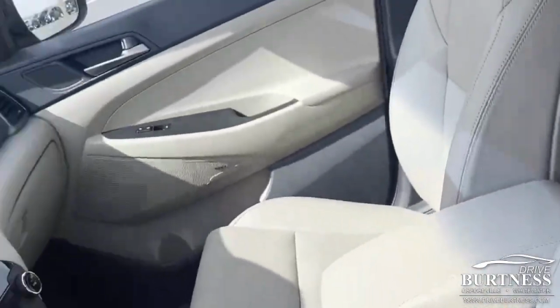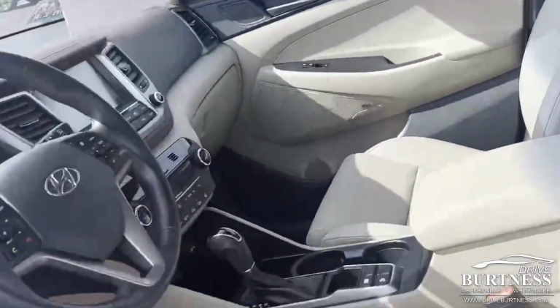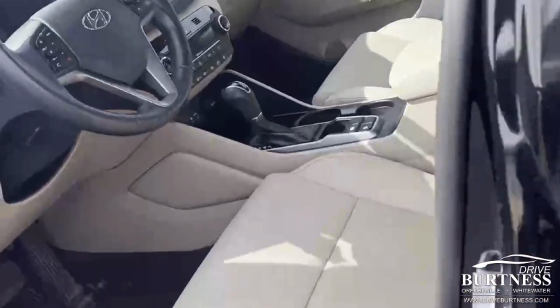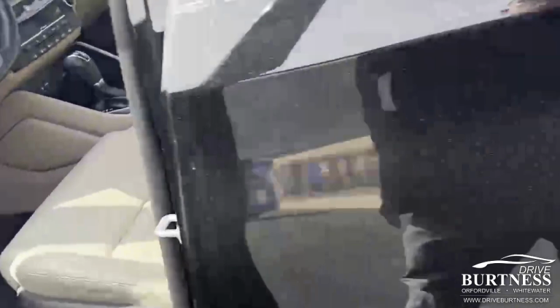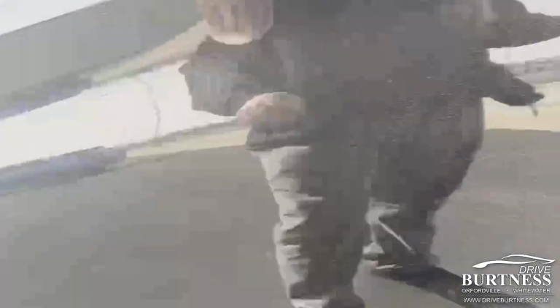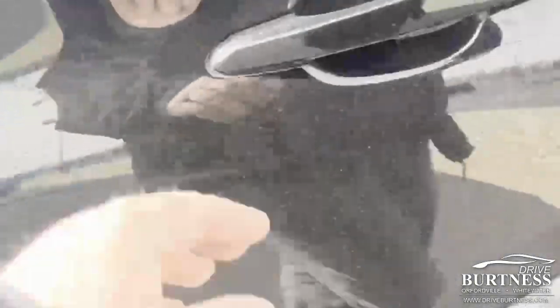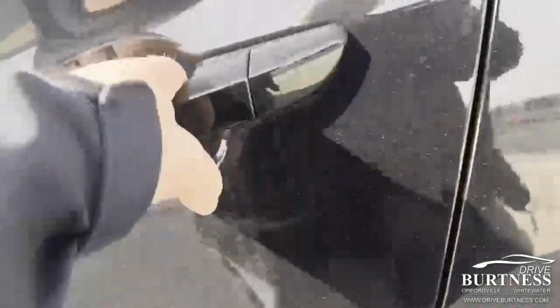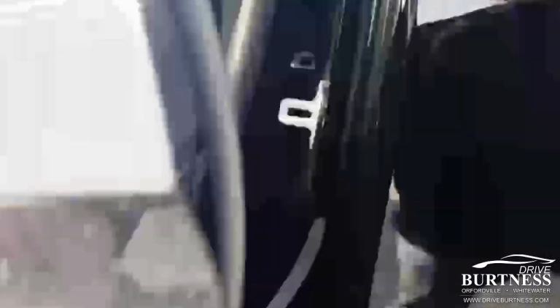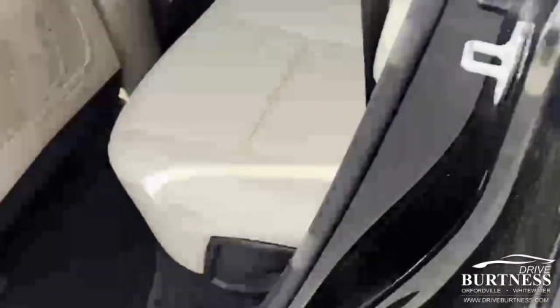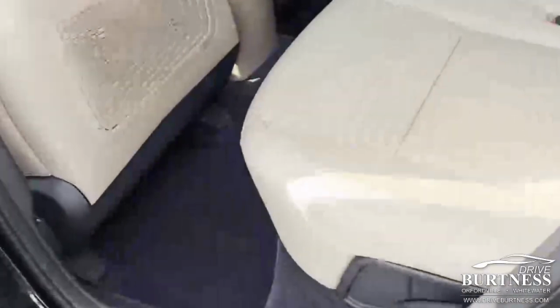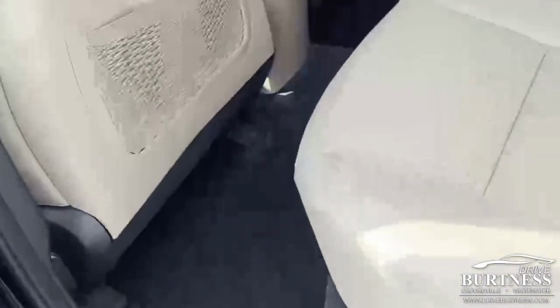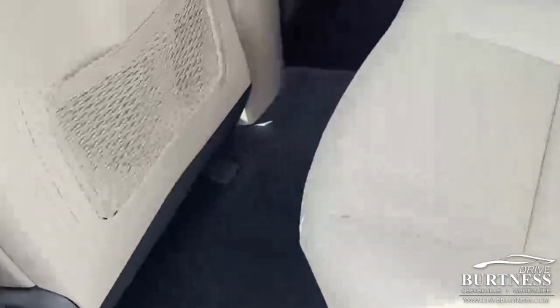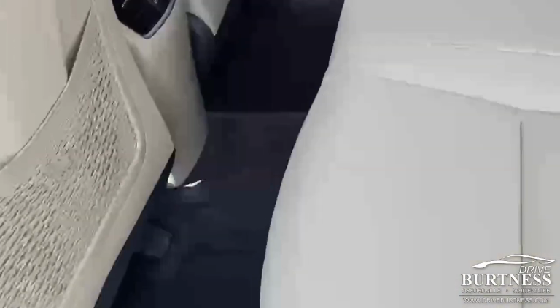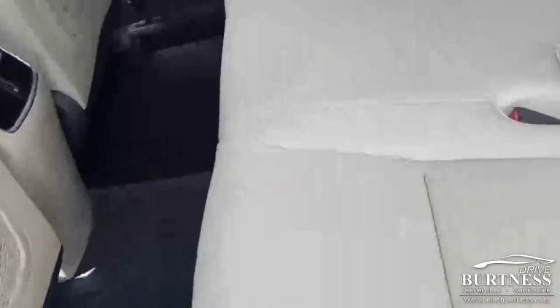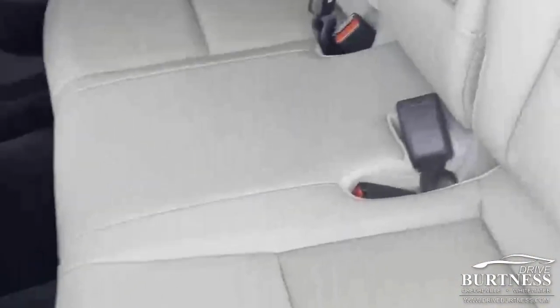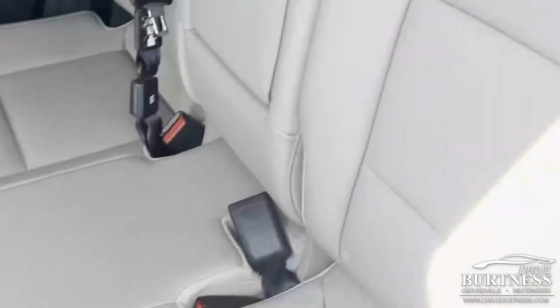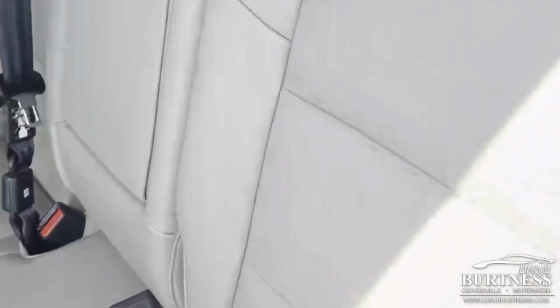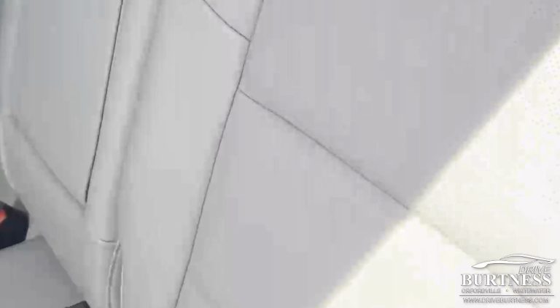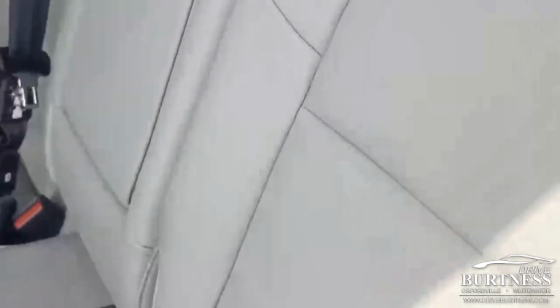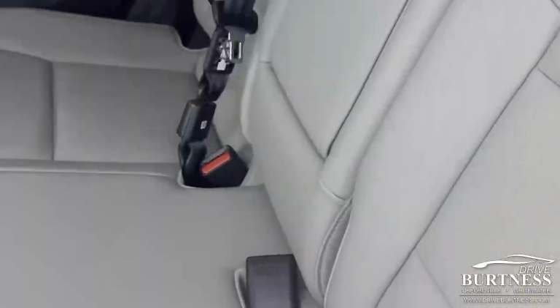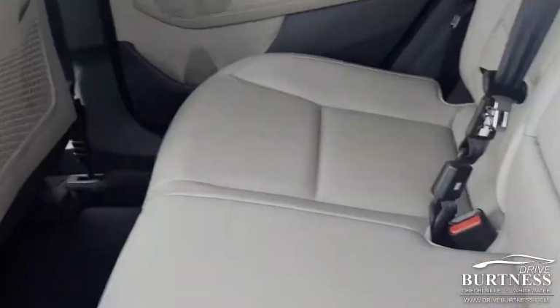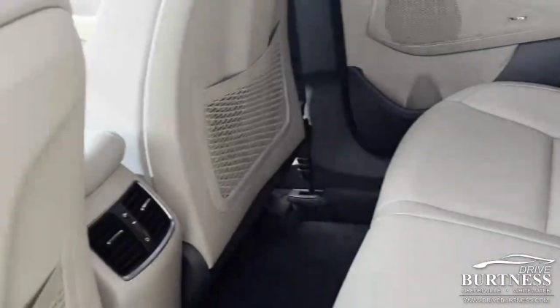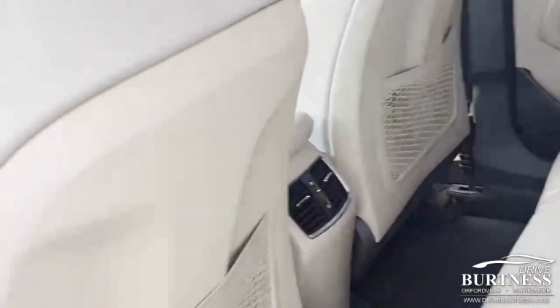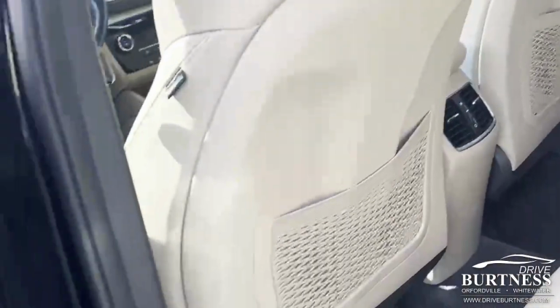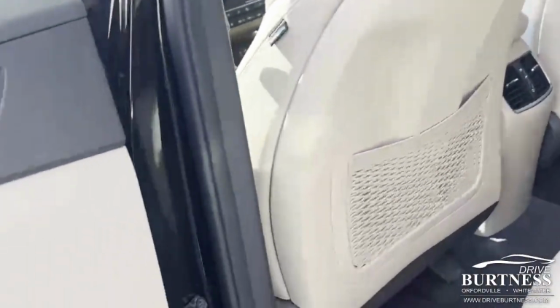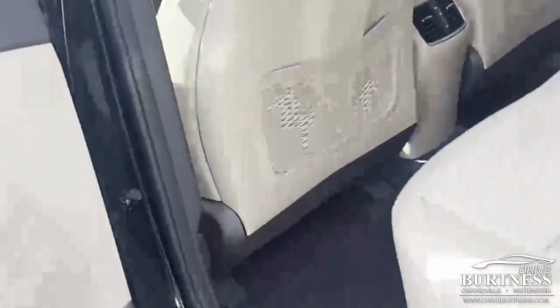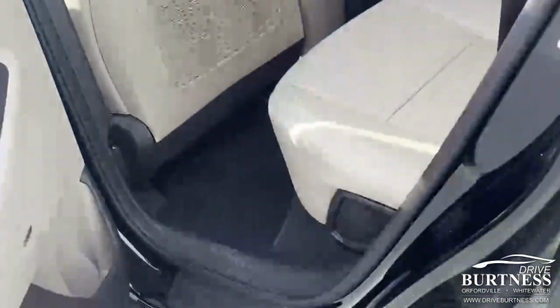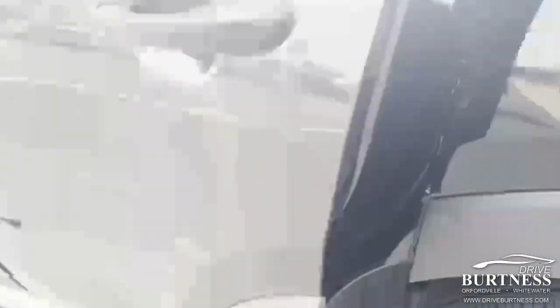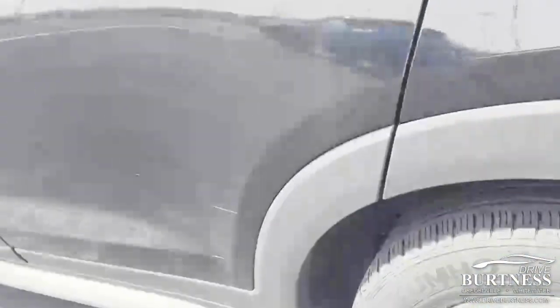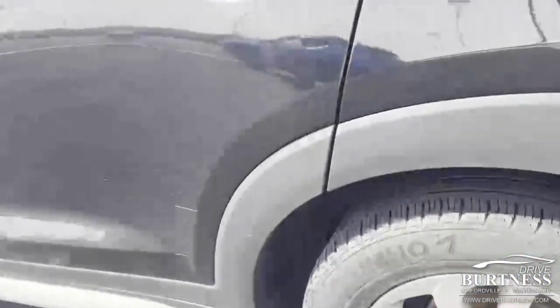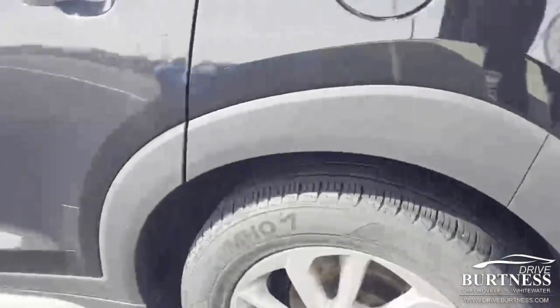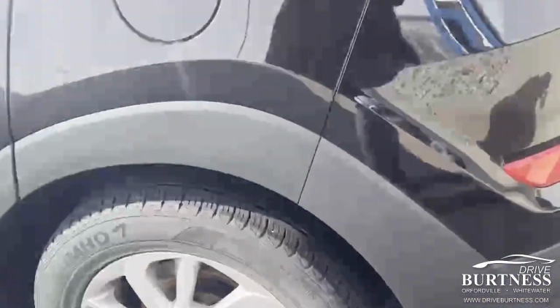Quick peek here in the second row for you. Again, 2017 Hyundai Tucson. Infinity sound system.